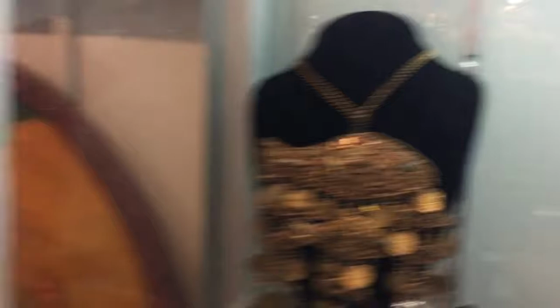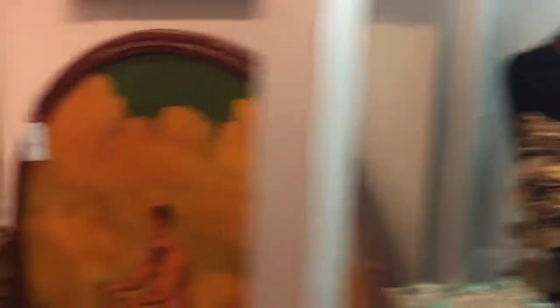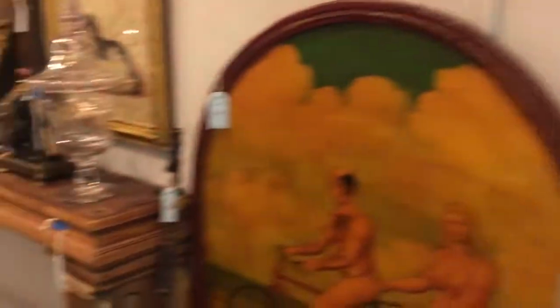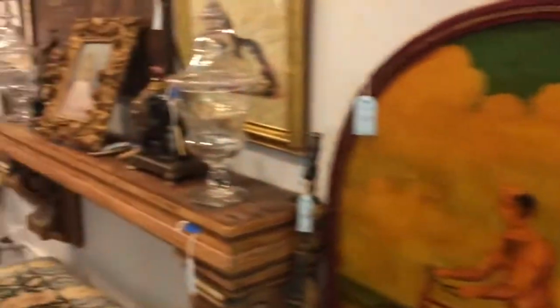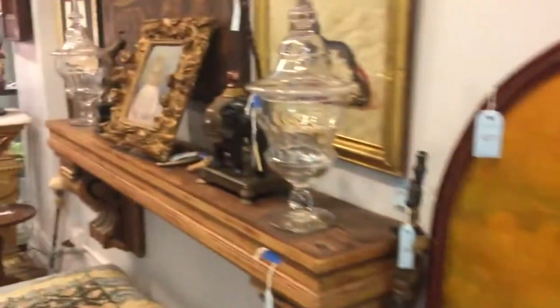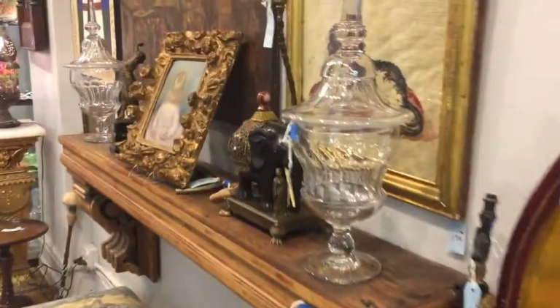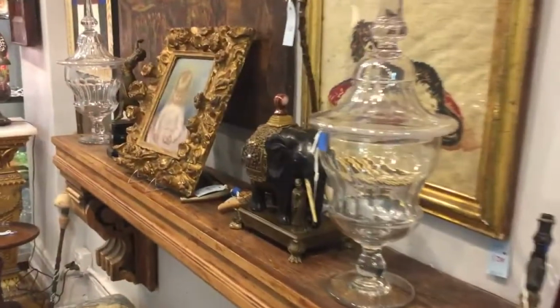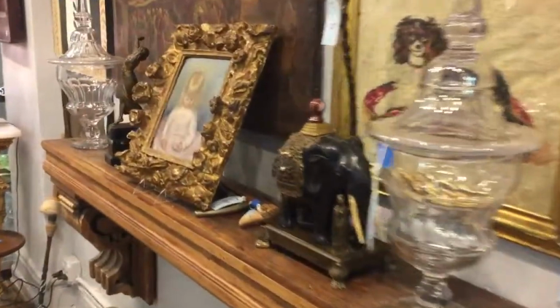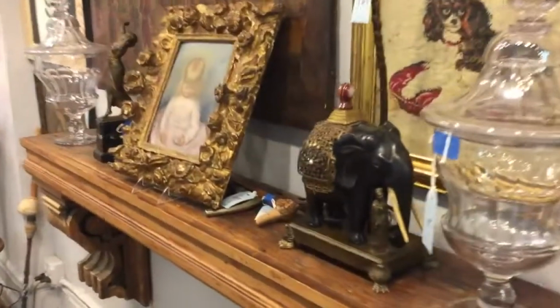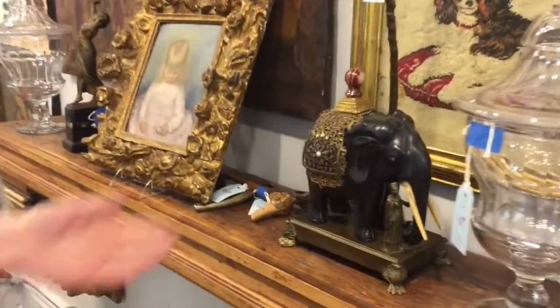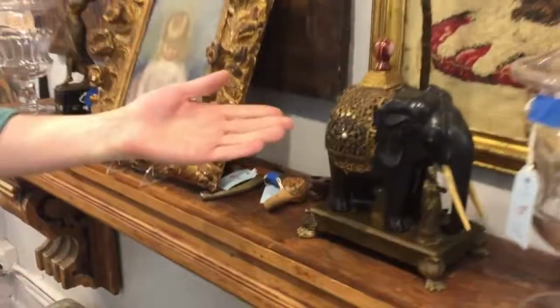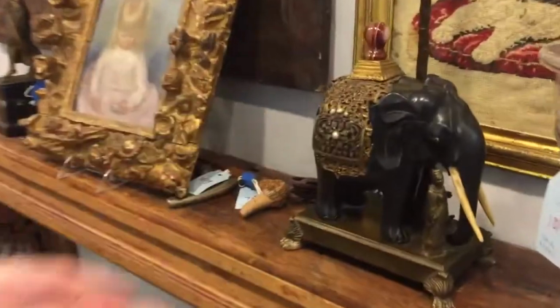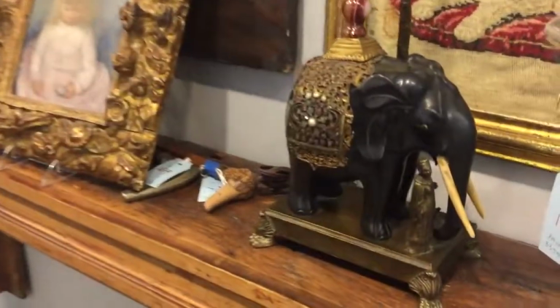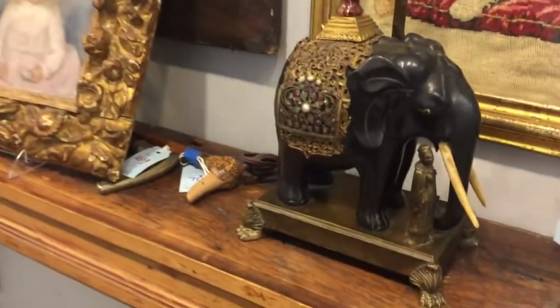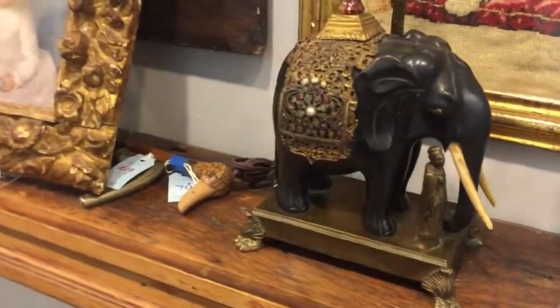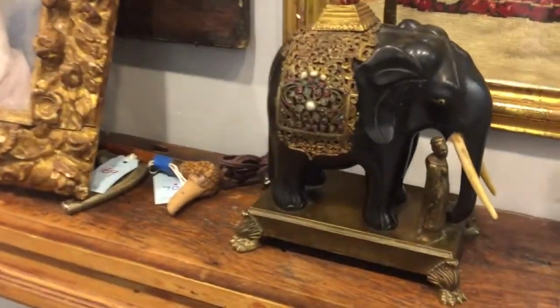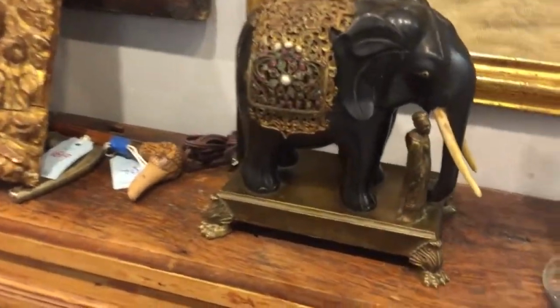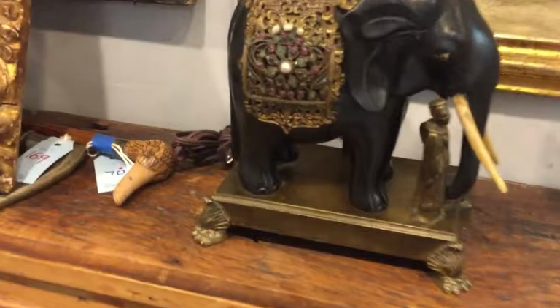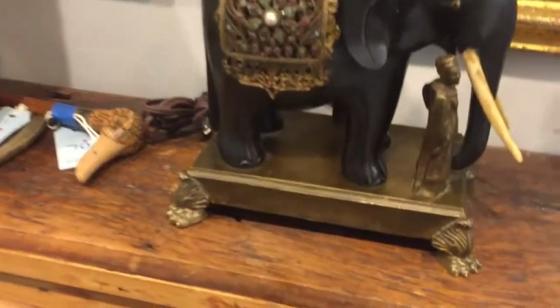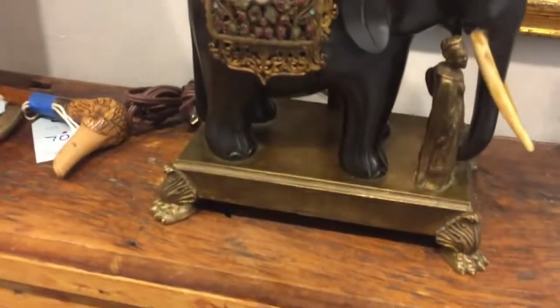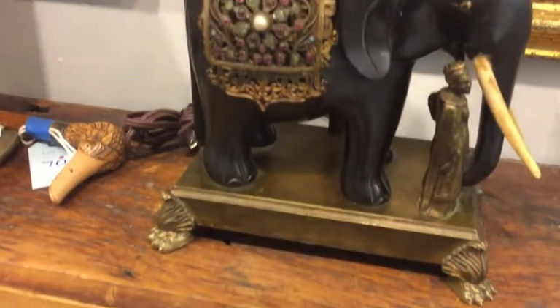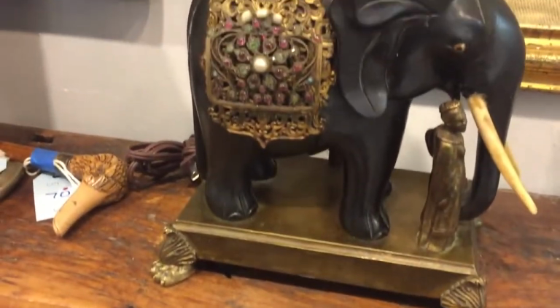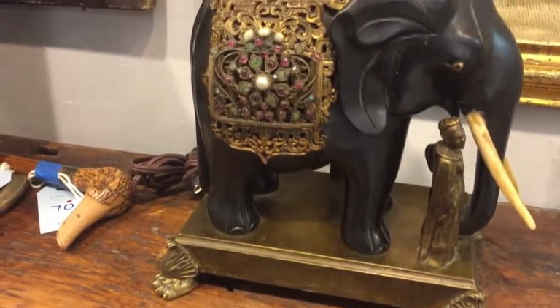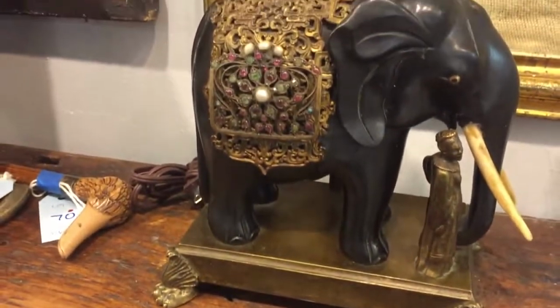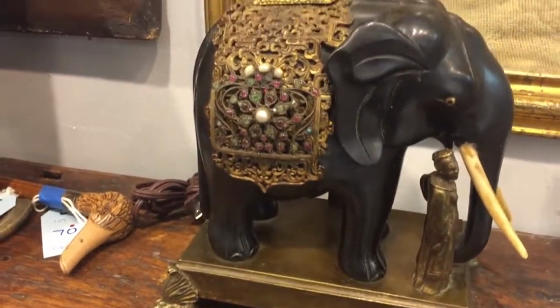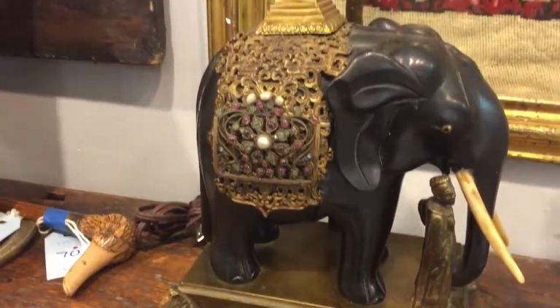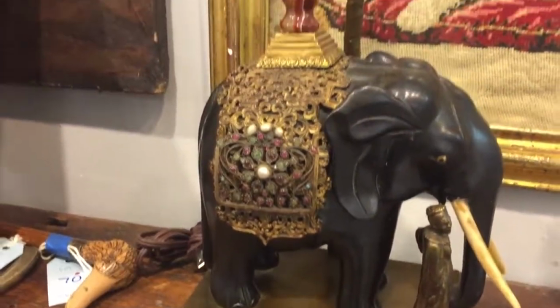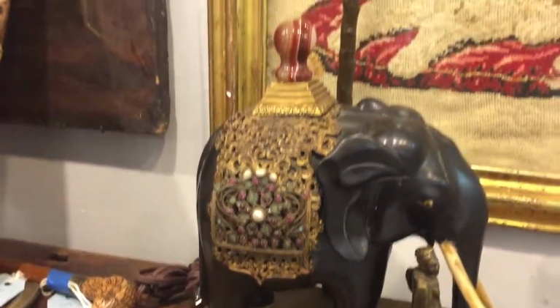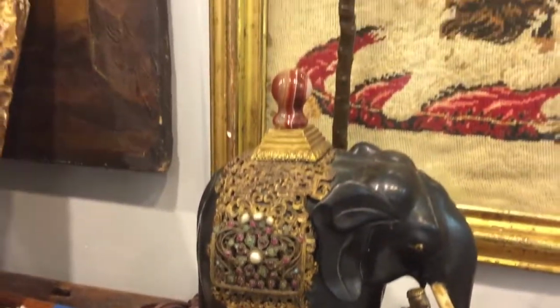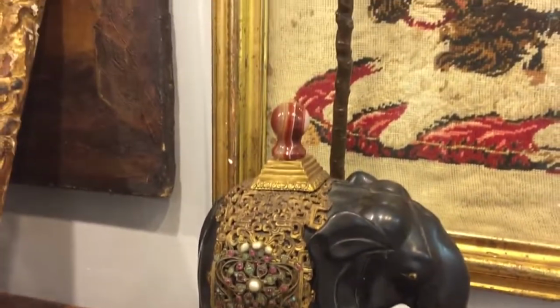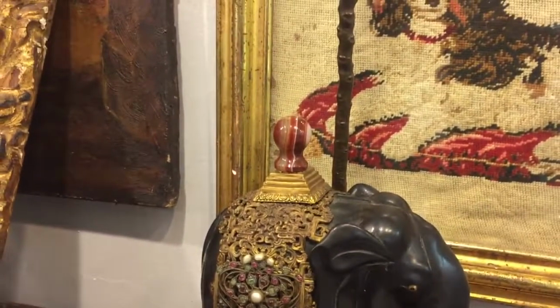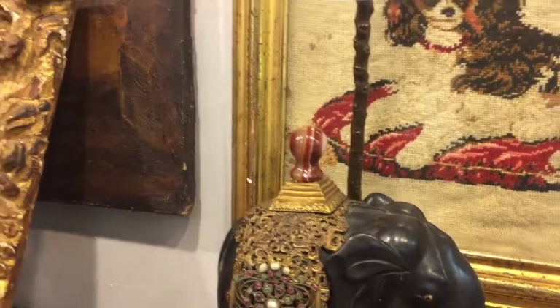Here's a rare lamp by Nicholas Hayden, circa 1925. The elephant is carved from ebony, its mounting set with rubies, emeralds, Baroque pearls, and more.